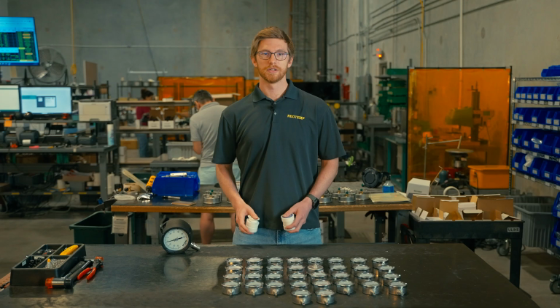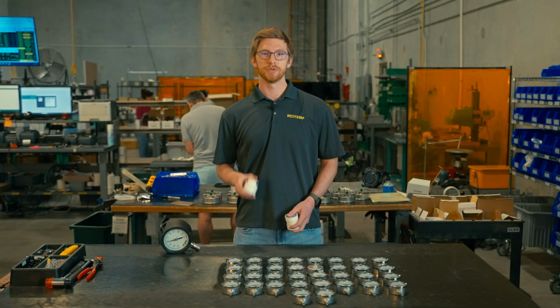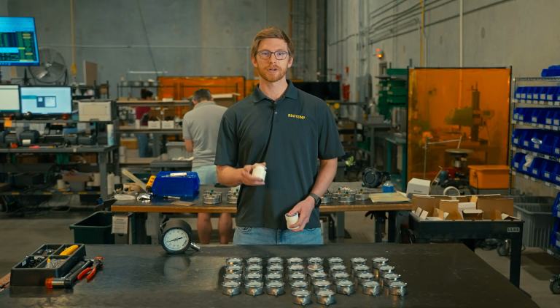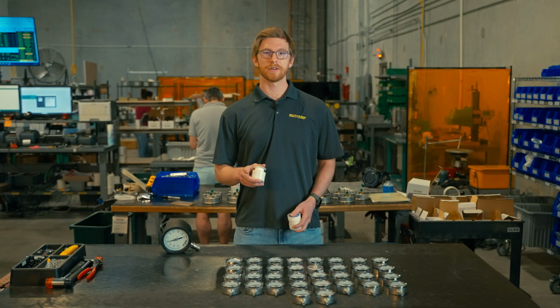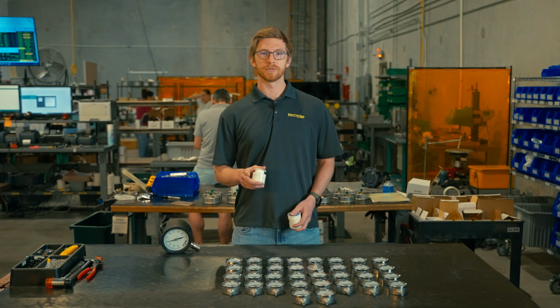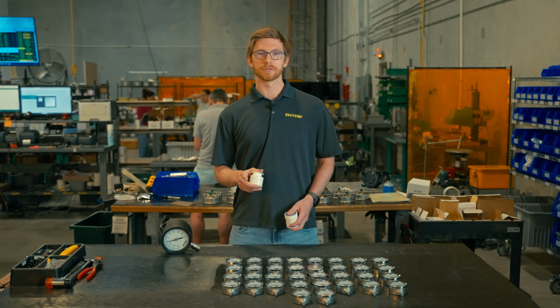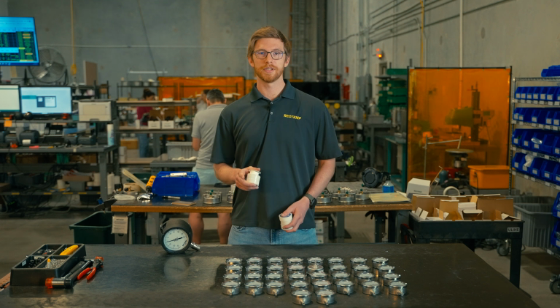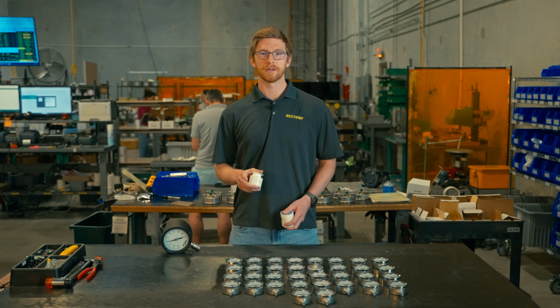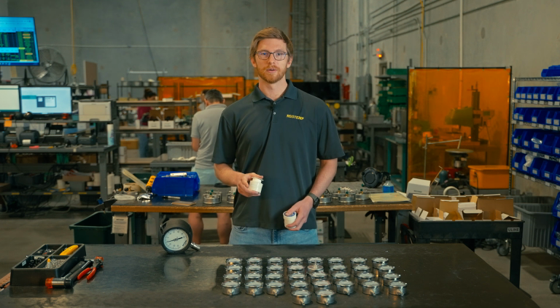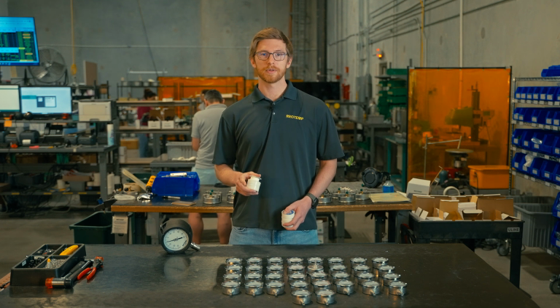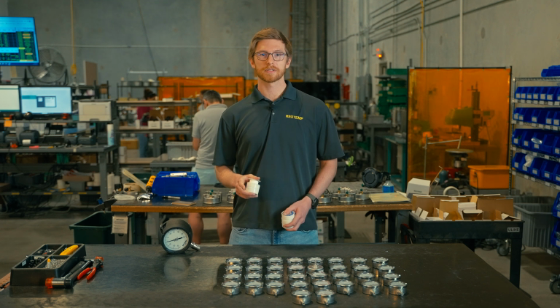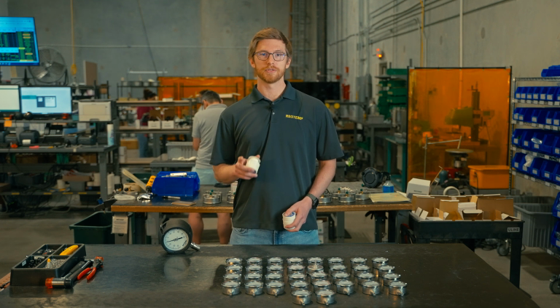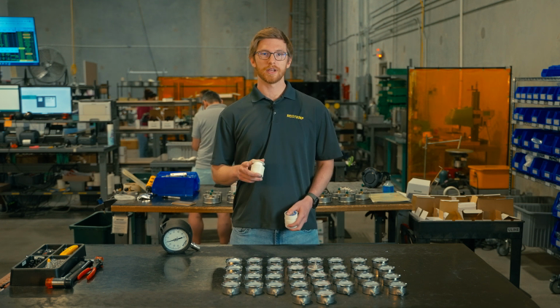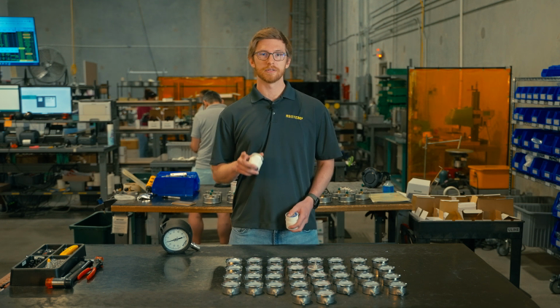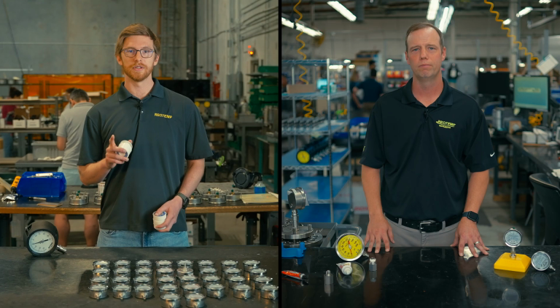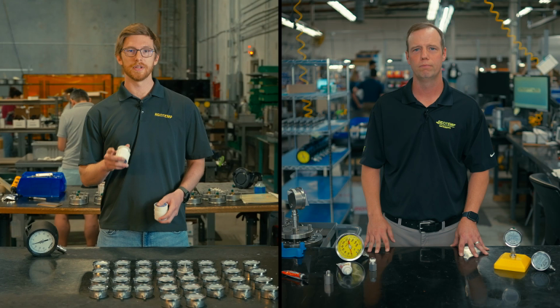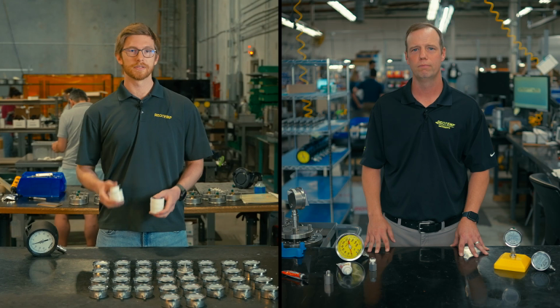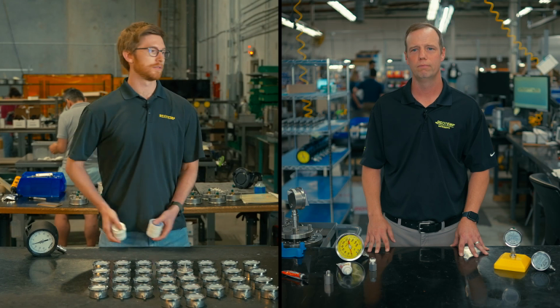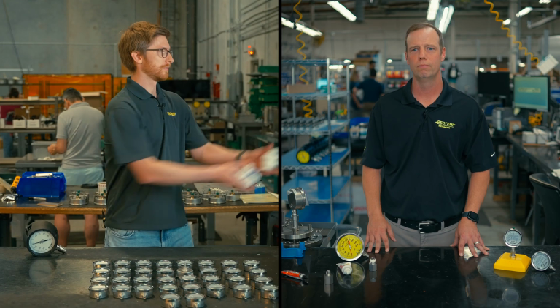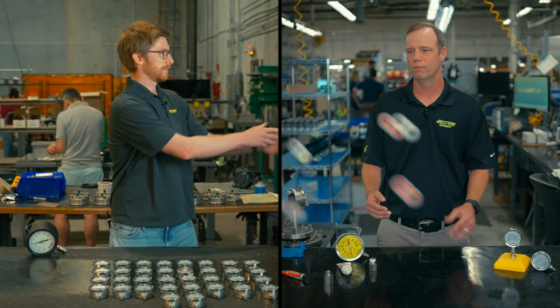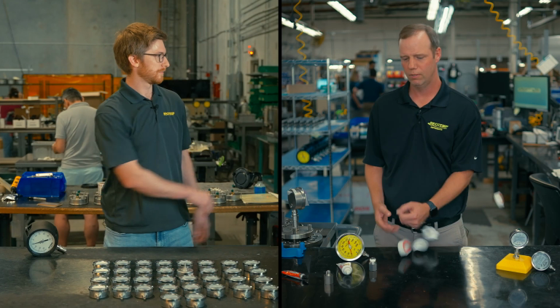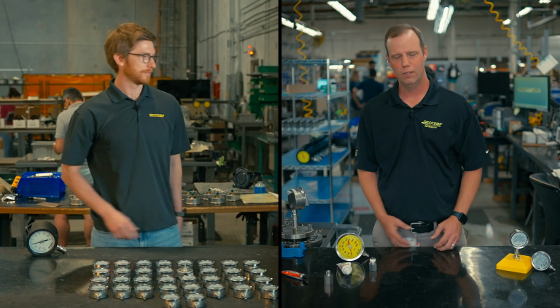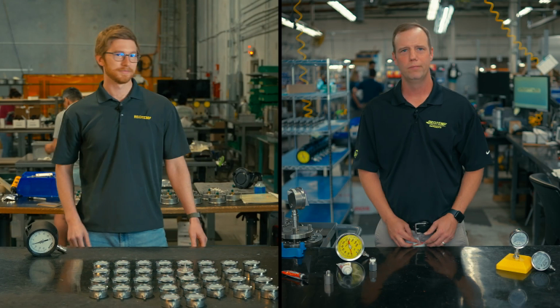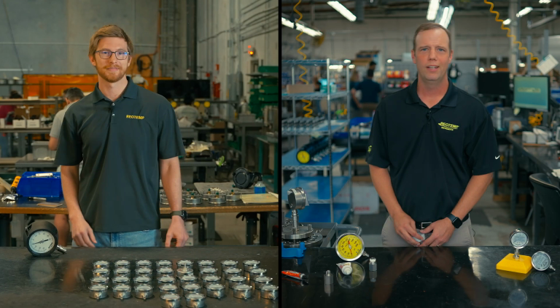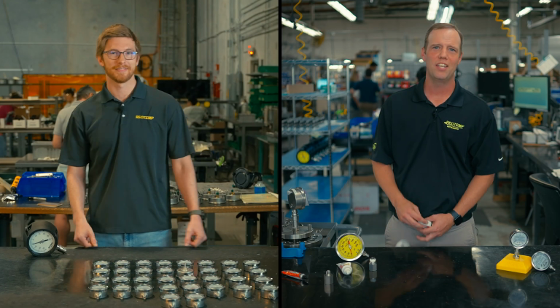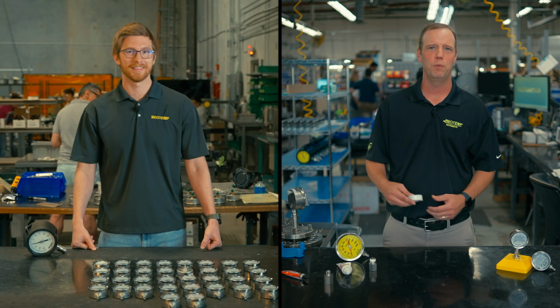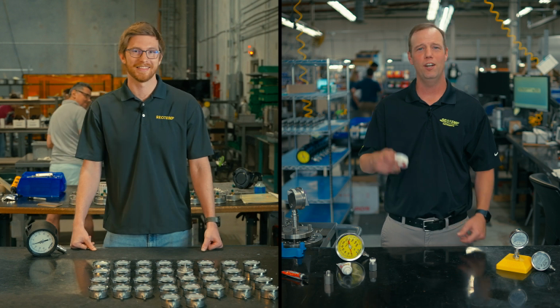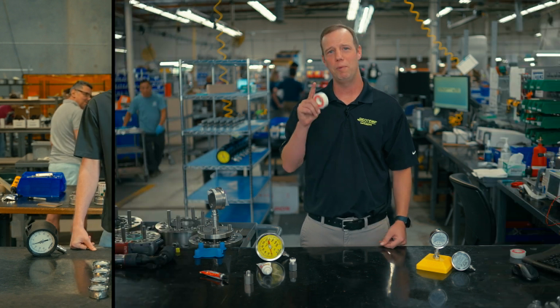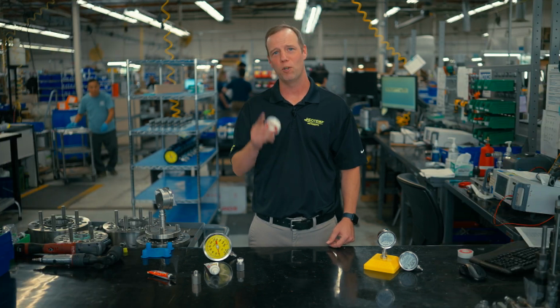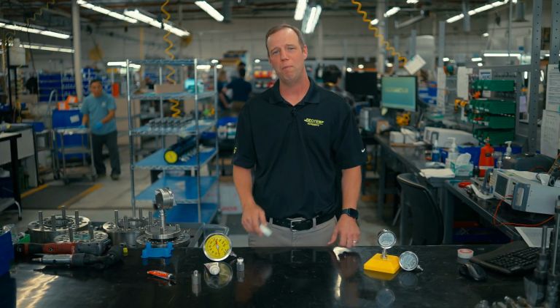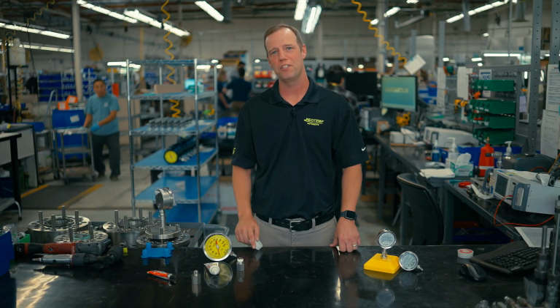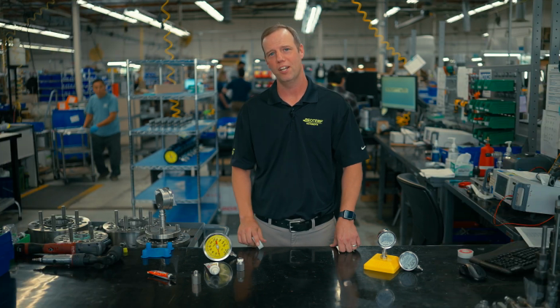So use our configurator tools or reach out — we're happy to customize your gauge to fit your needs. We're here to help you get the right process connection.